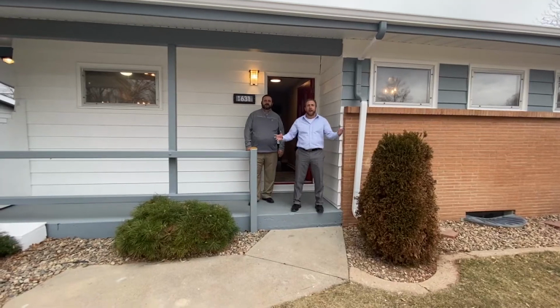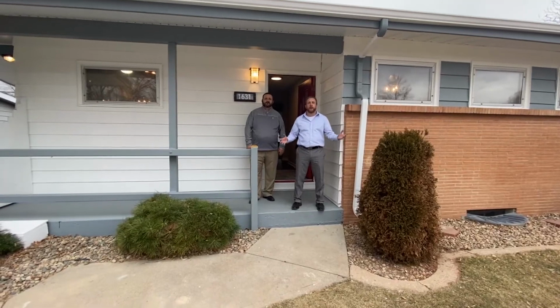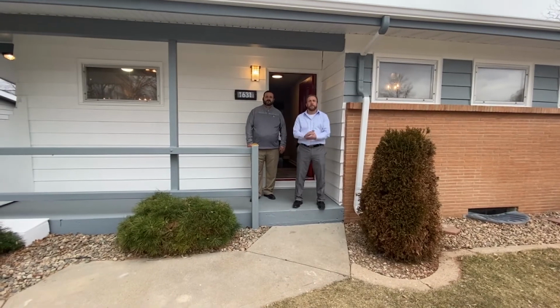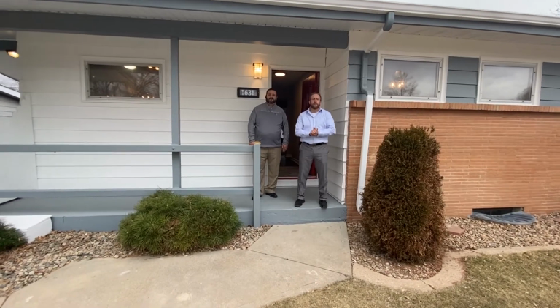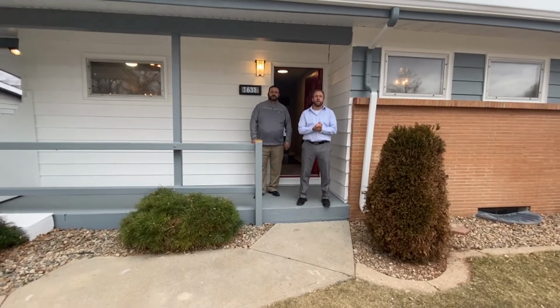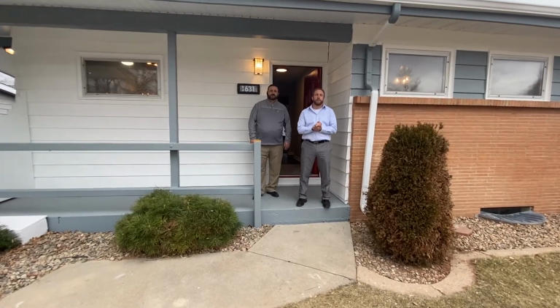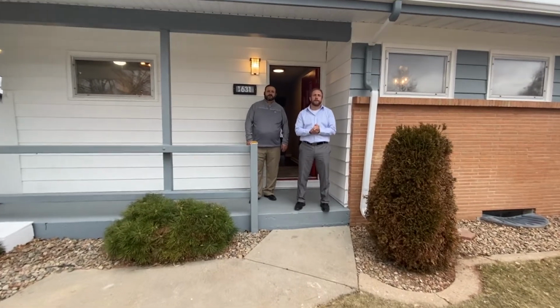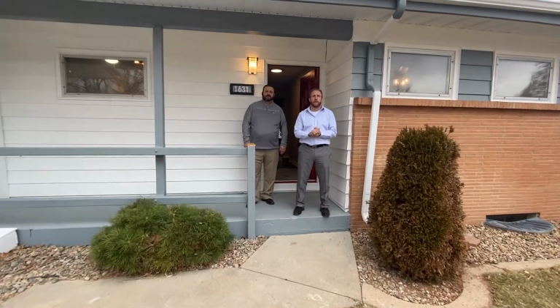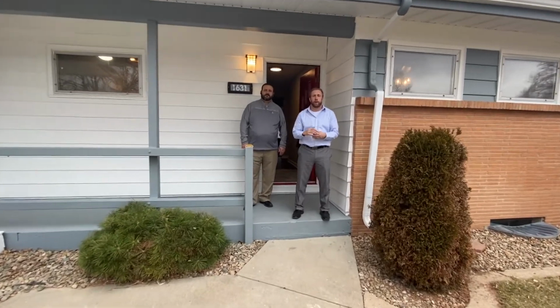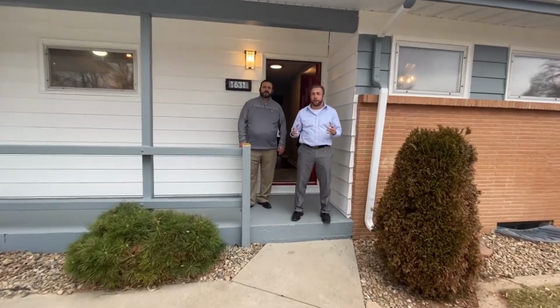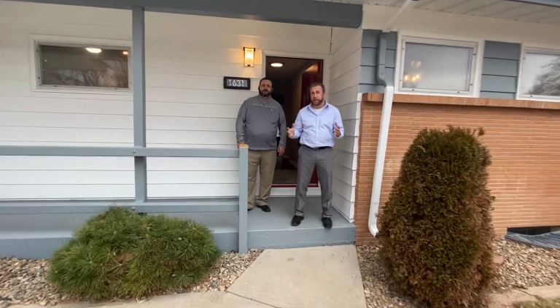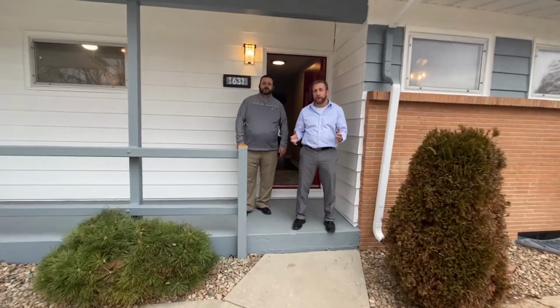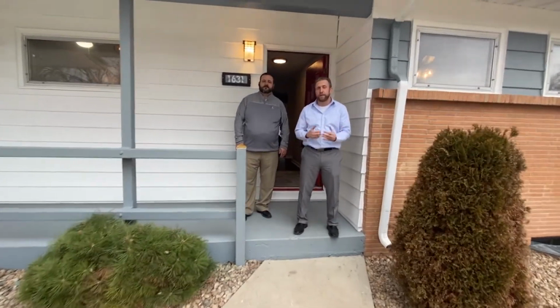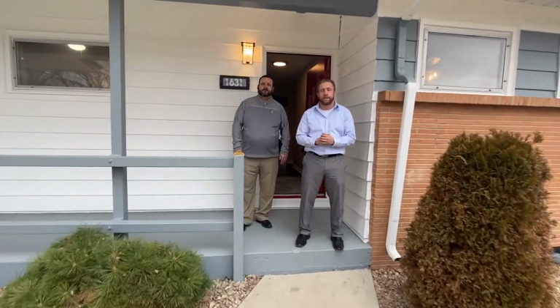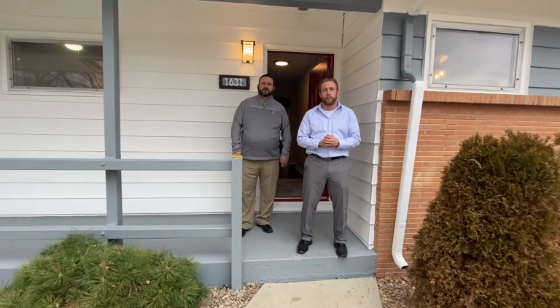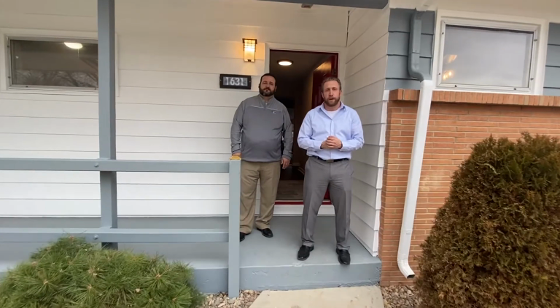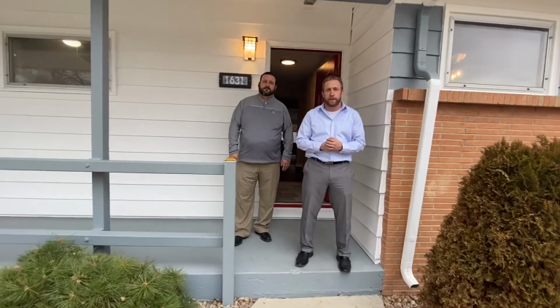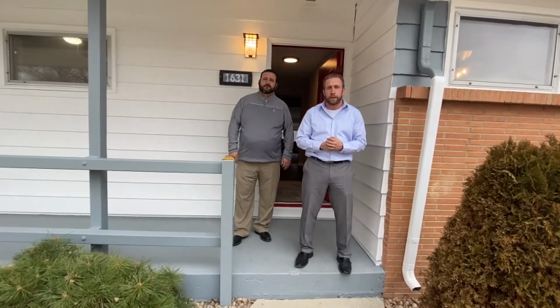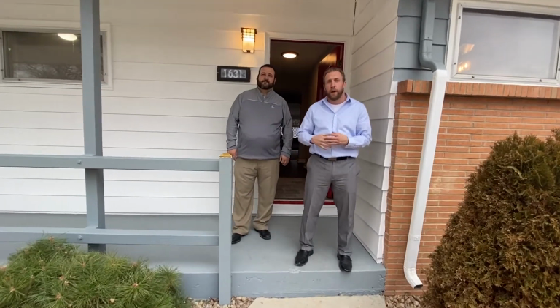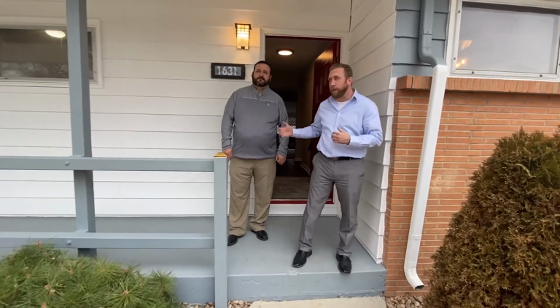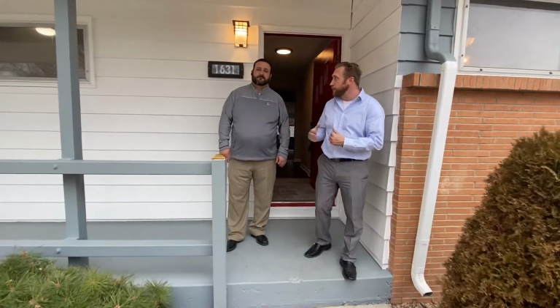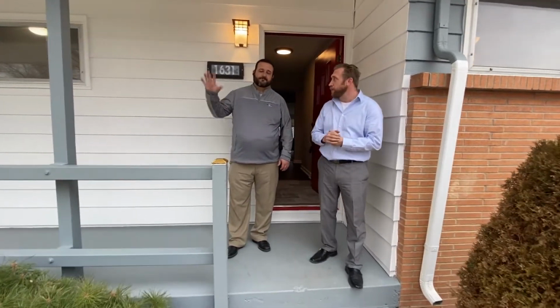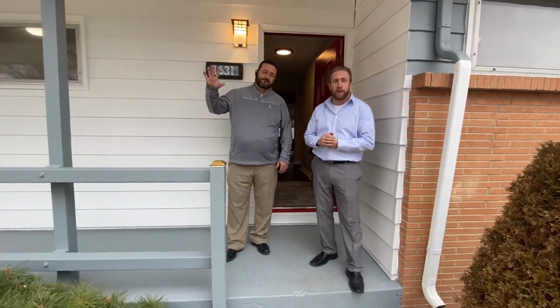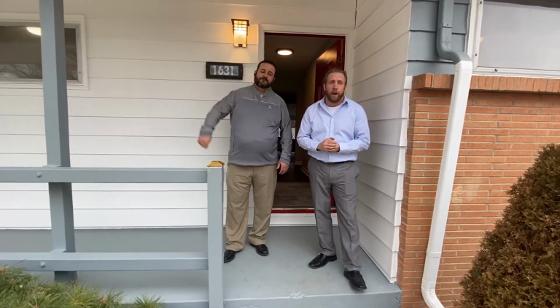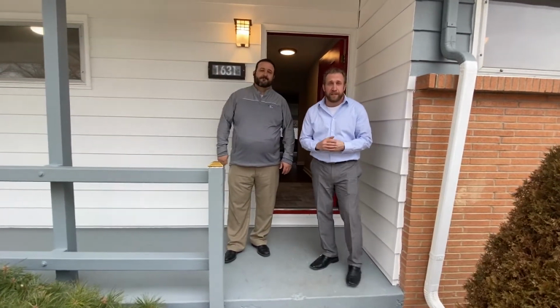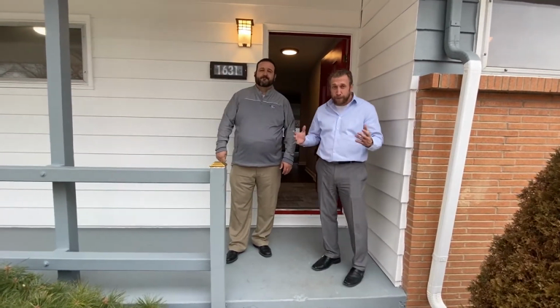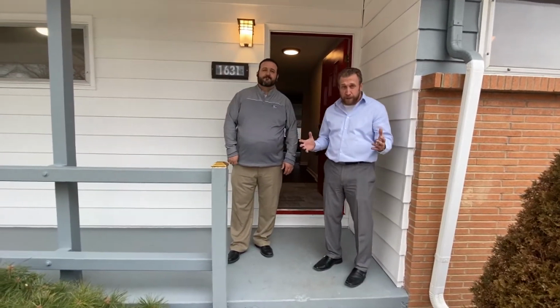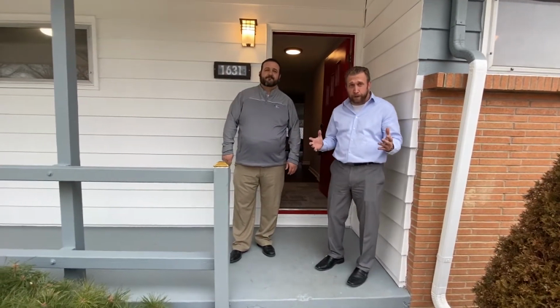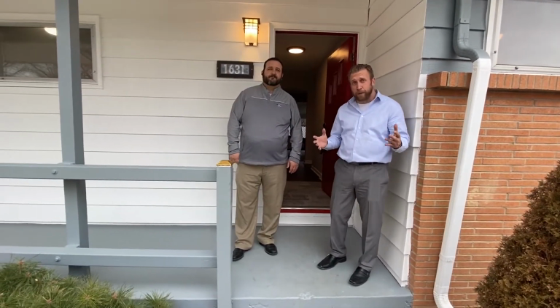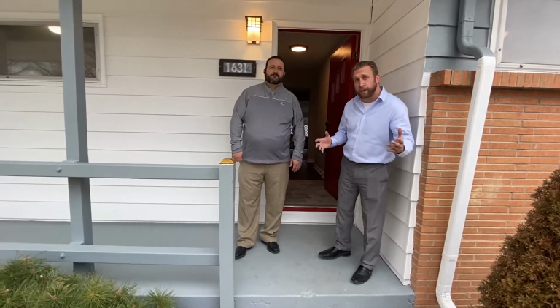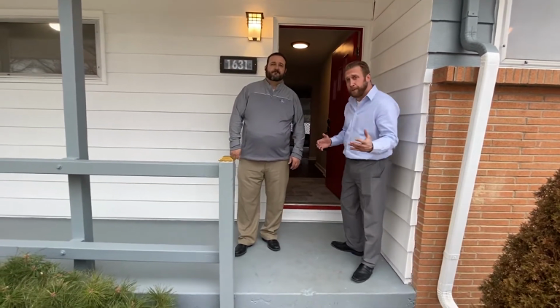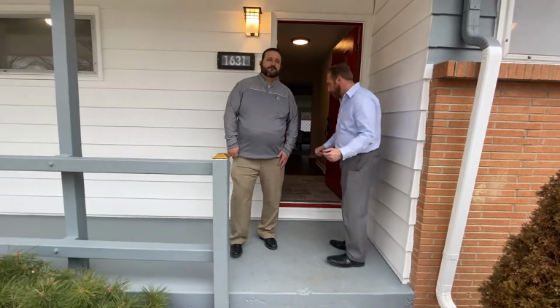Hi, I'm Peep Sodney with Colorado Home Sales, Inc., and welcome to our finished product here at 1631 South Chase Street. I've got Mike Vincent Dick with me. This is his first fix and flip. Come check out our finished product.